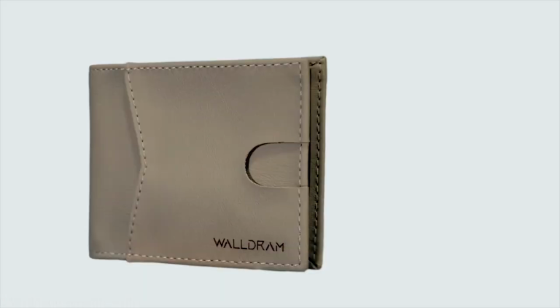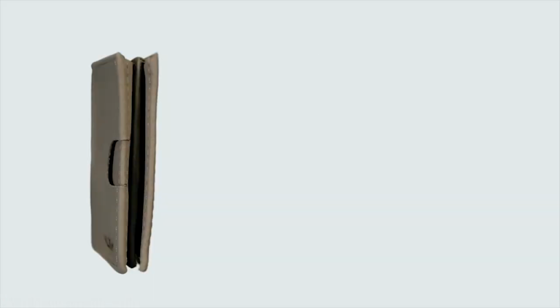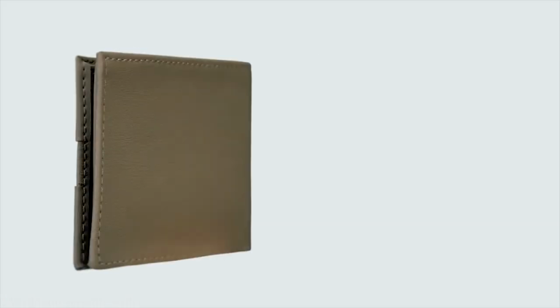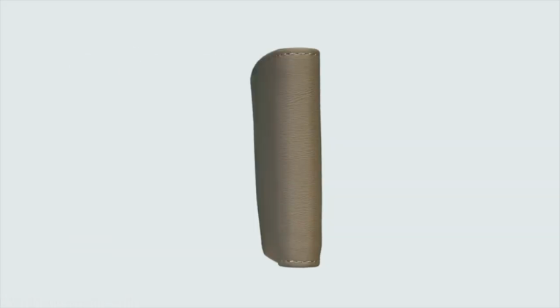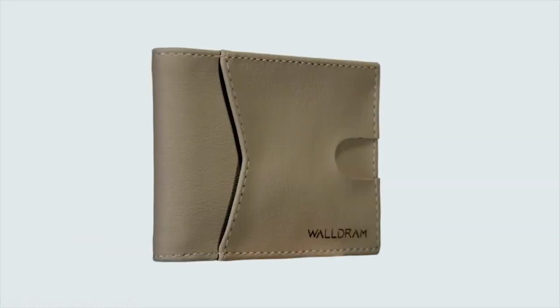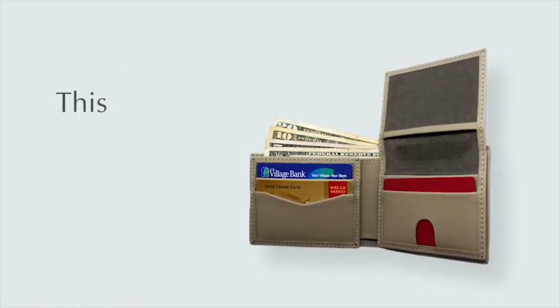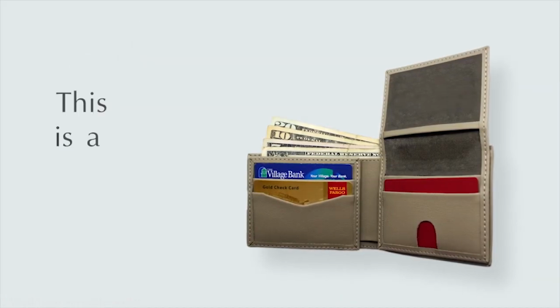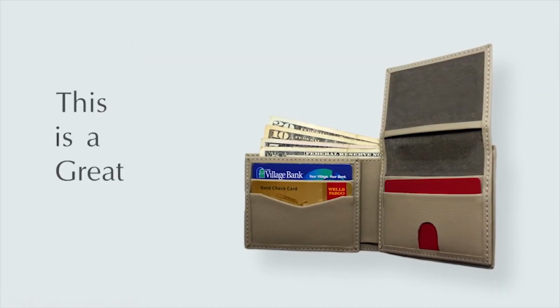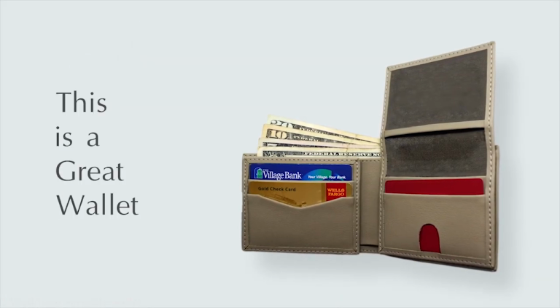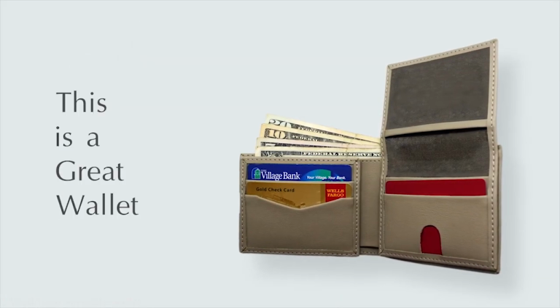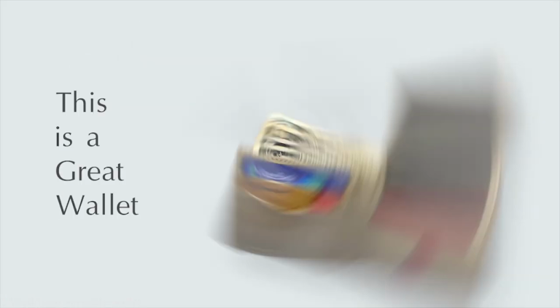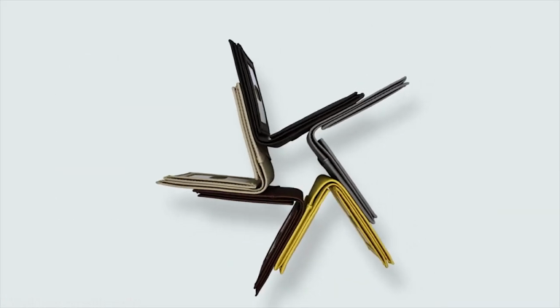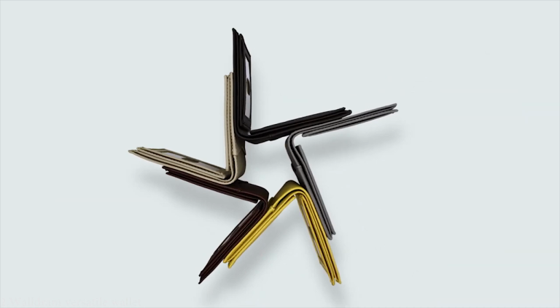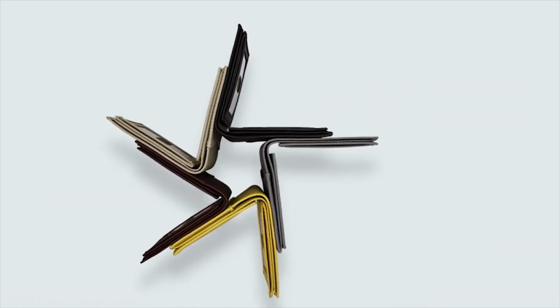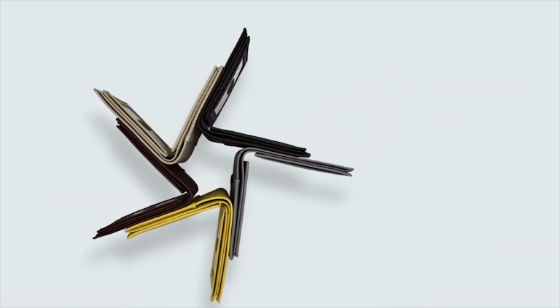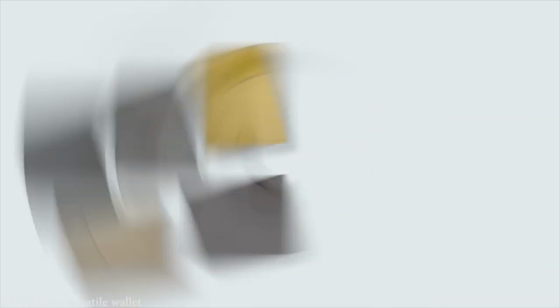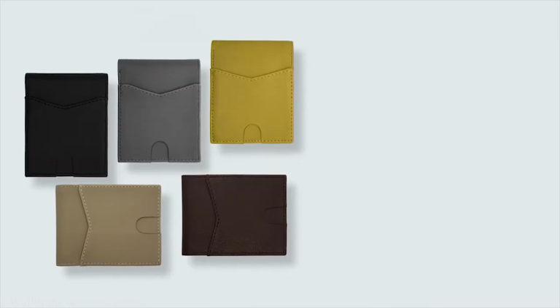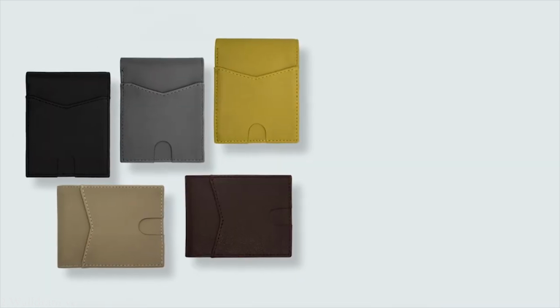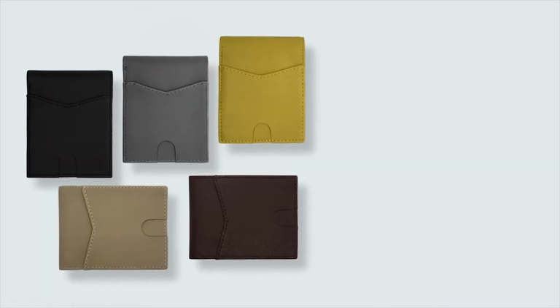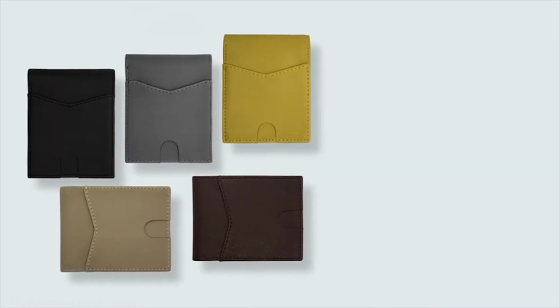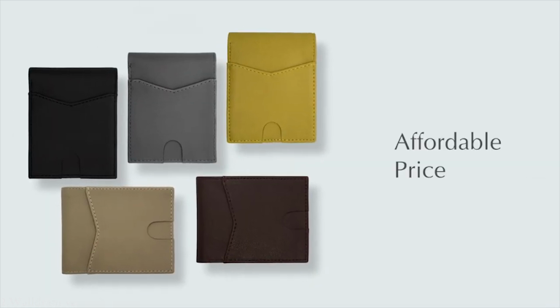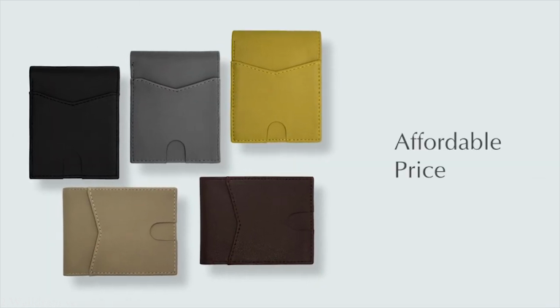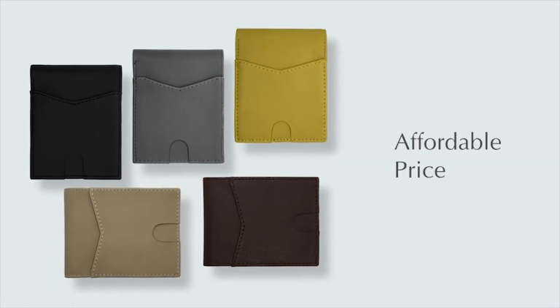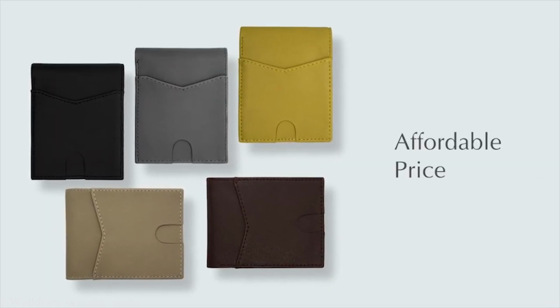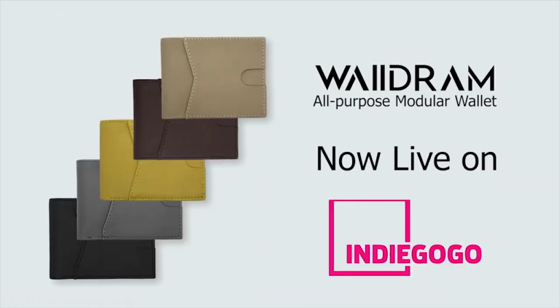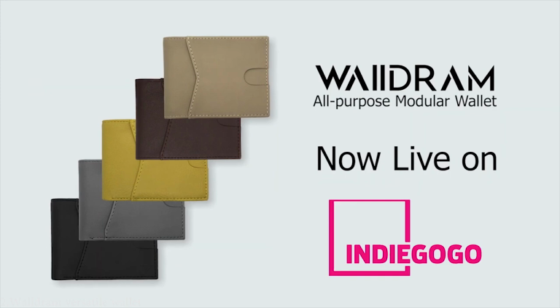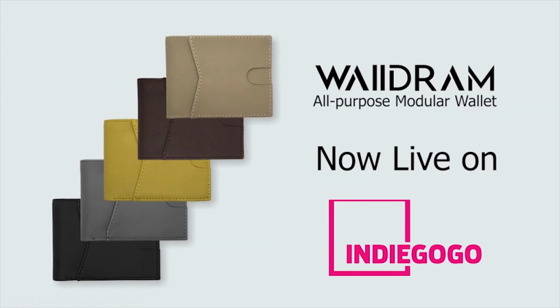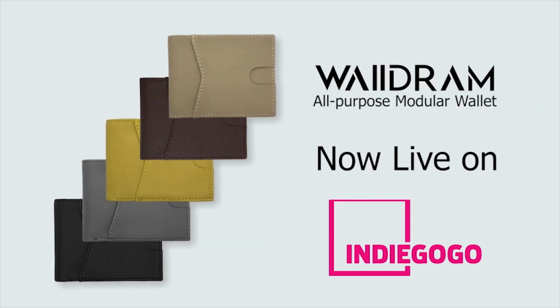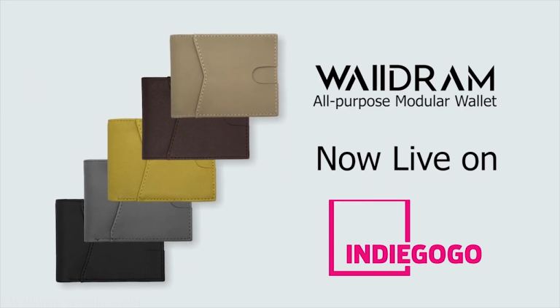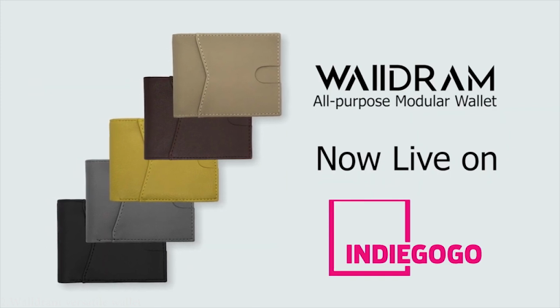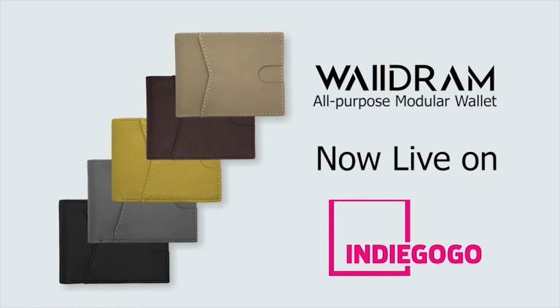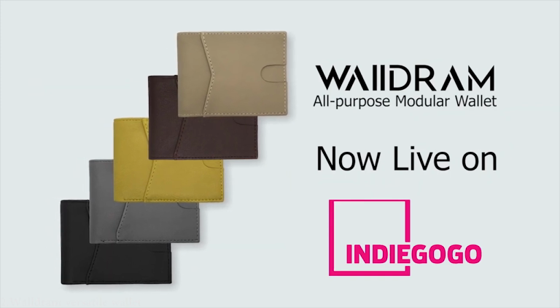Do you need a great wallet? This is a great wallet! For its comfort and sleek design, Waldram also comes with an affordable price tag. Hurry up to grab yours with the lowest price on Indiegogo.